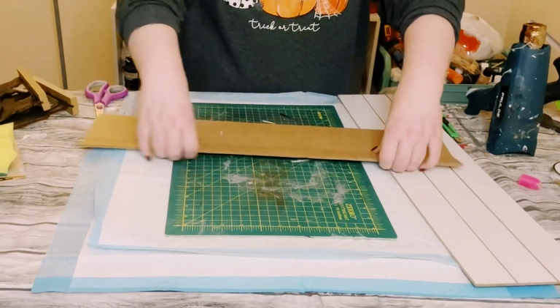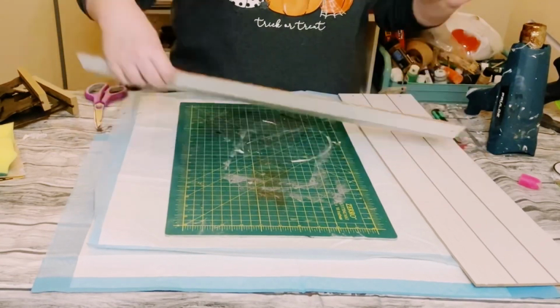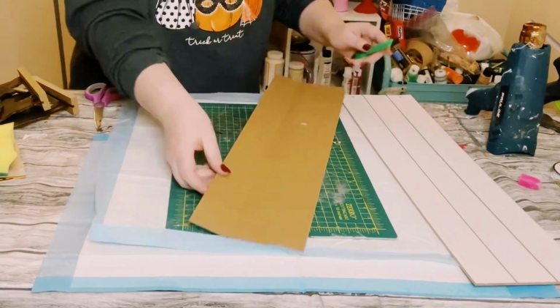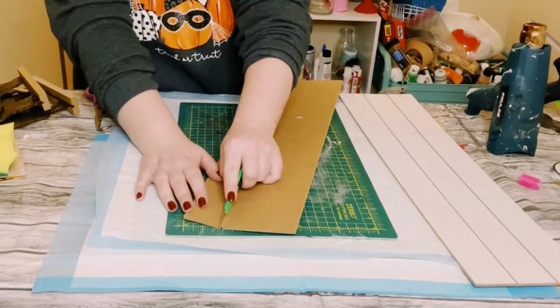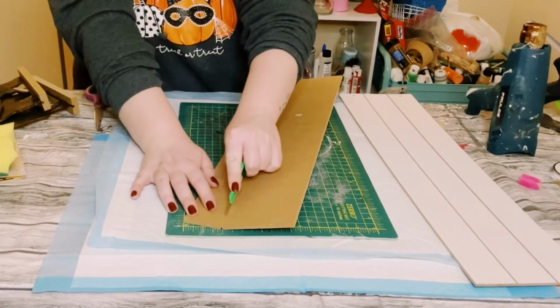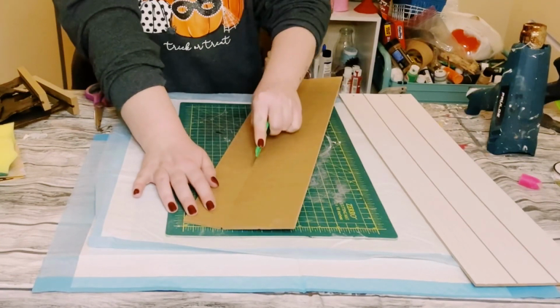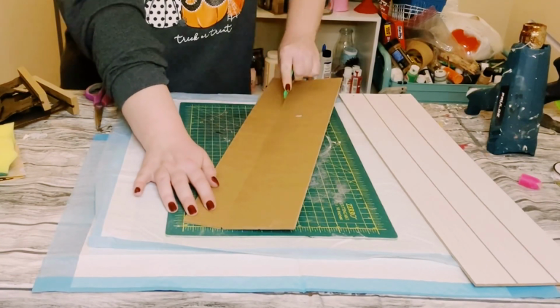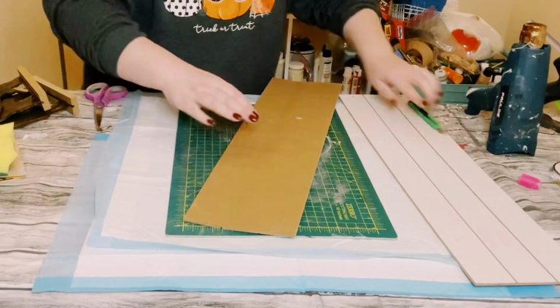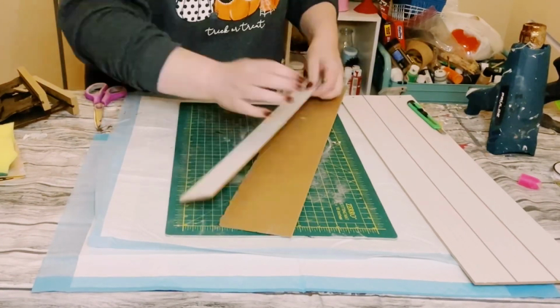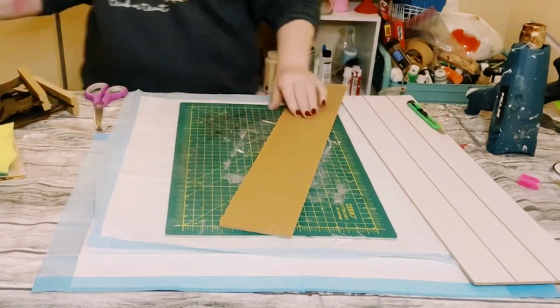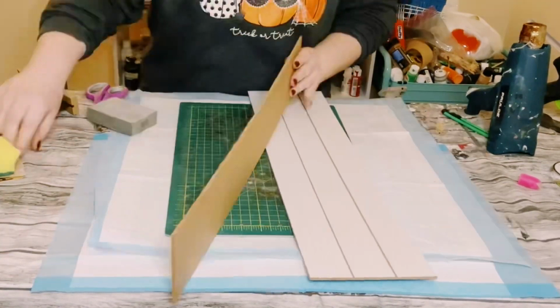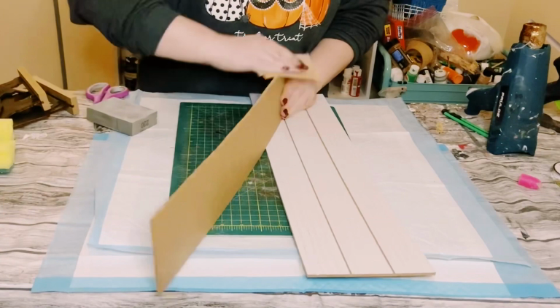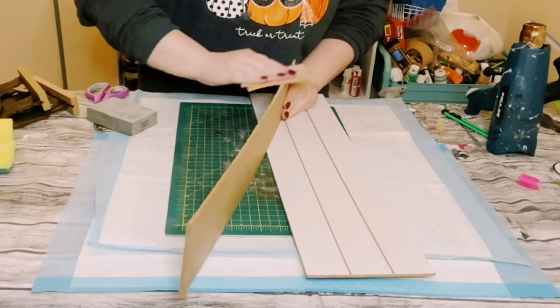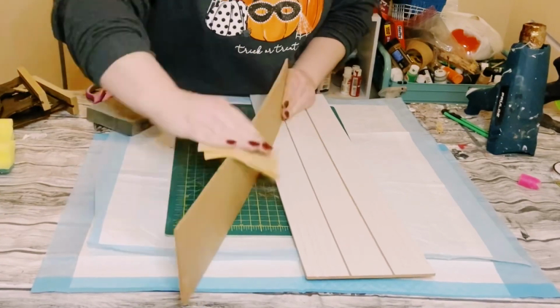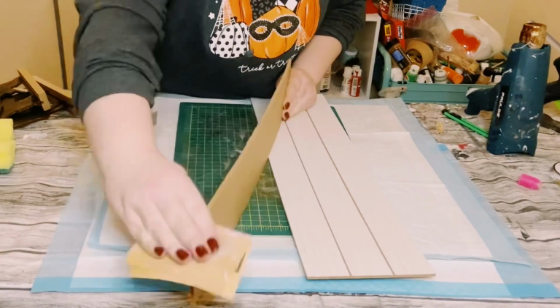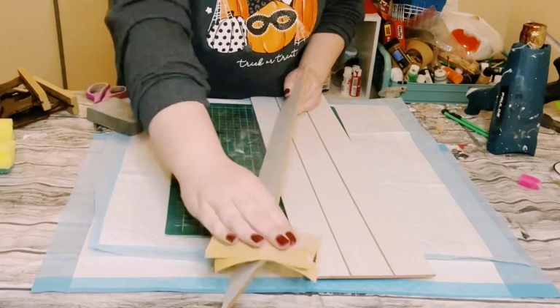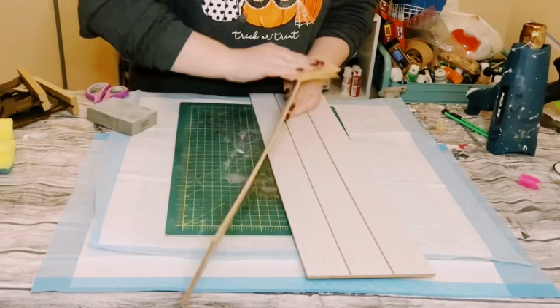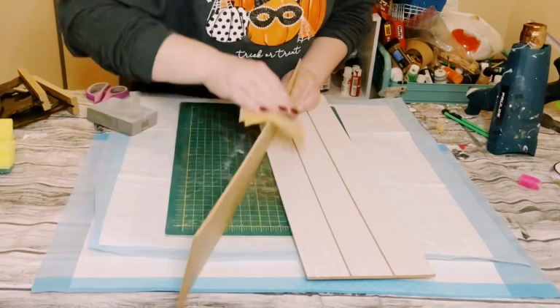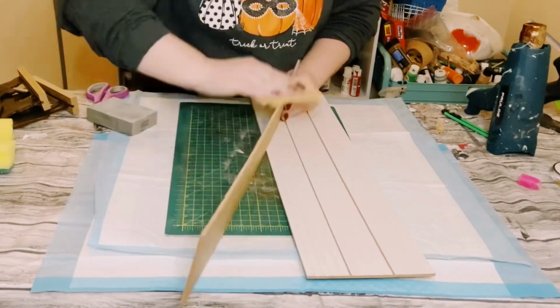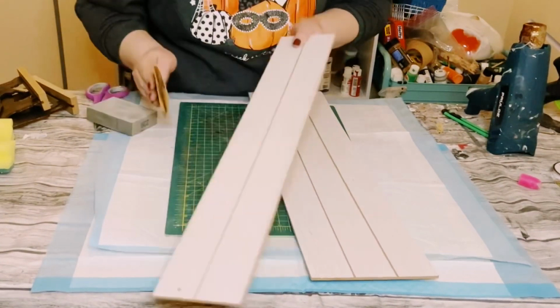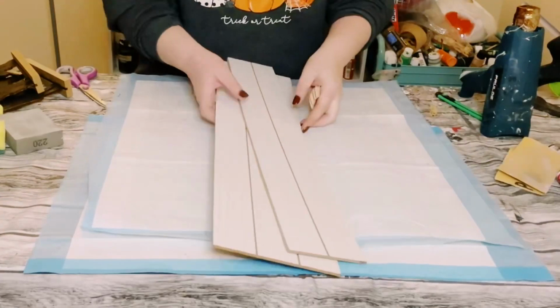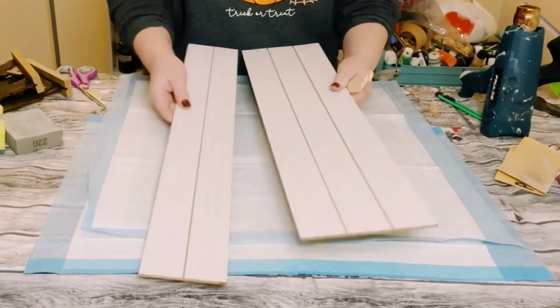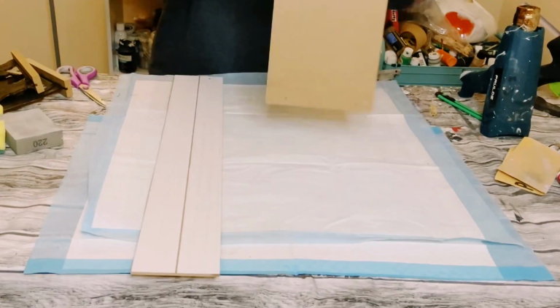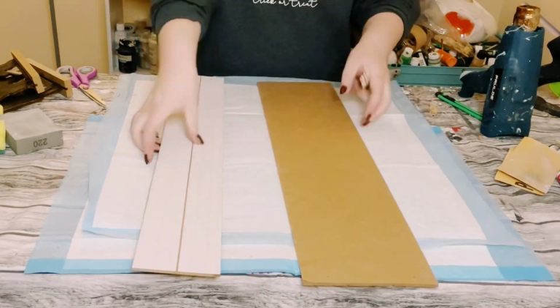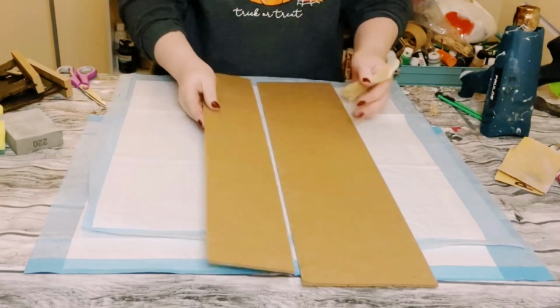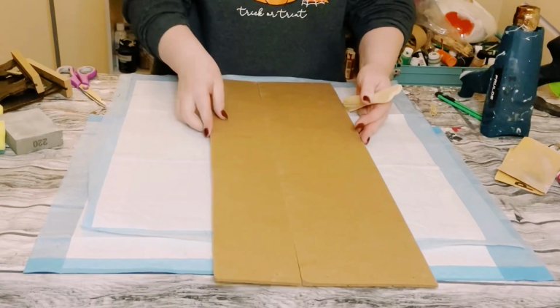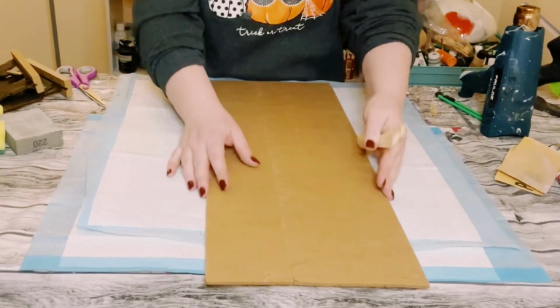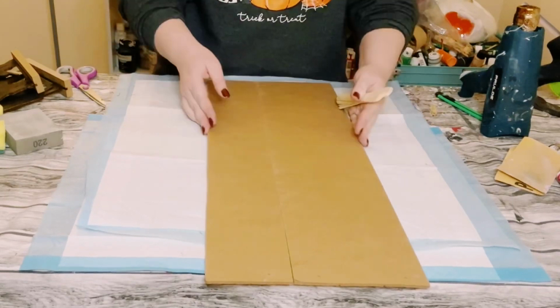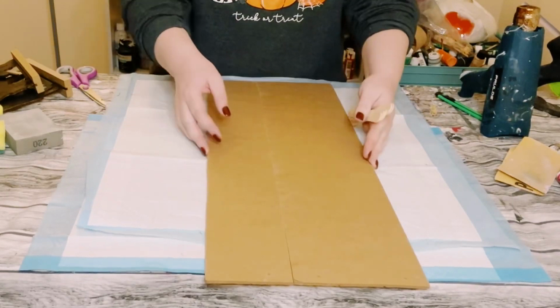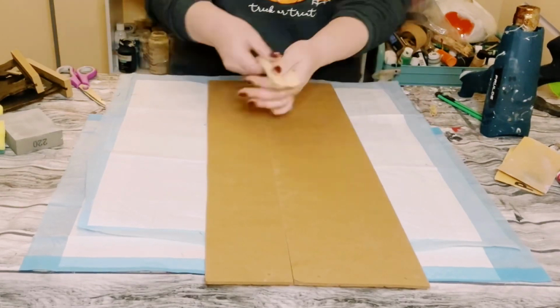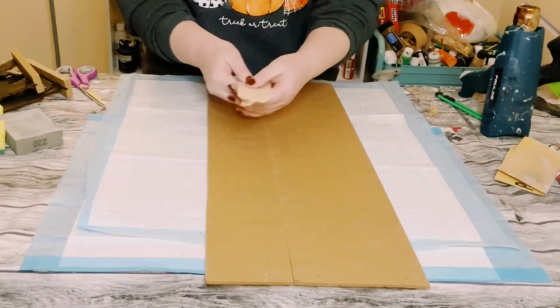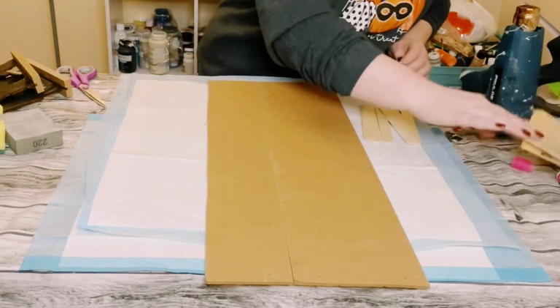Keep working the box cutter into the sign. Eventually it'll bend, then finish with the box cutter again until it snaps right off. Then go ahead and give that edge a good sanding.